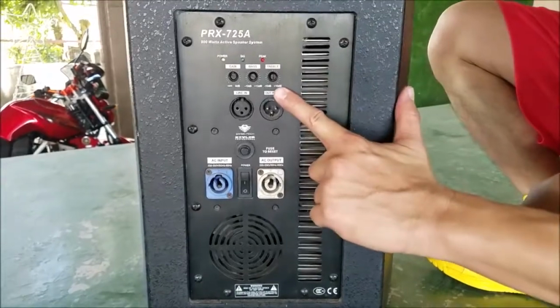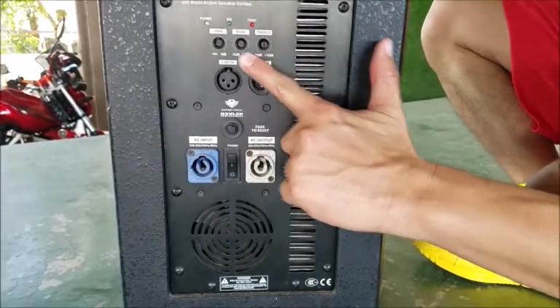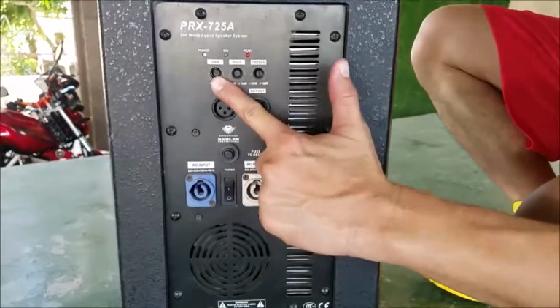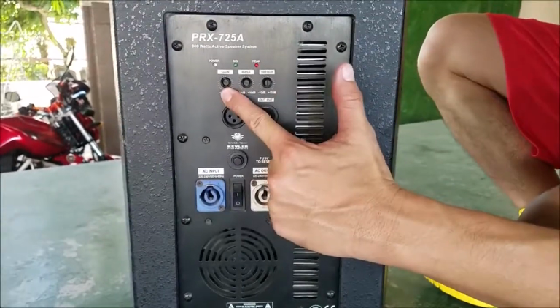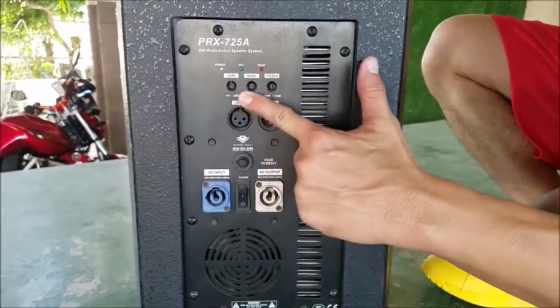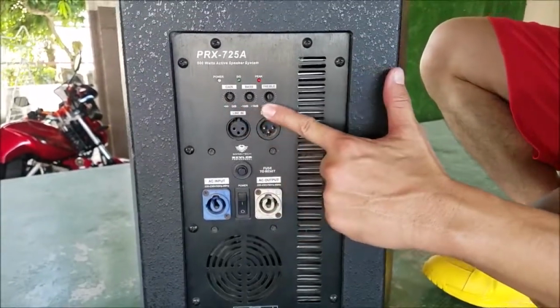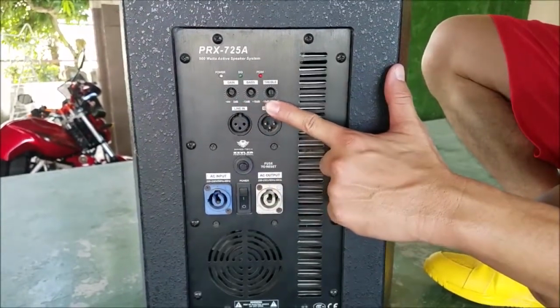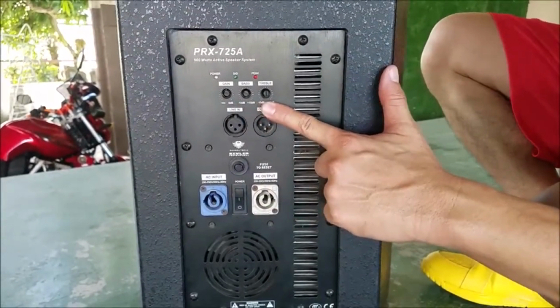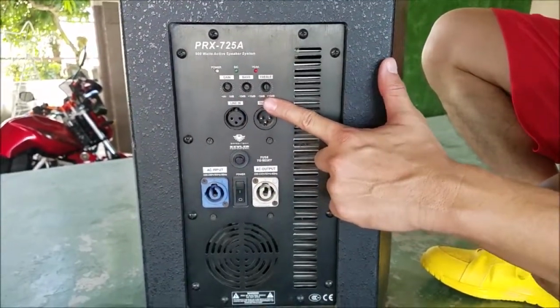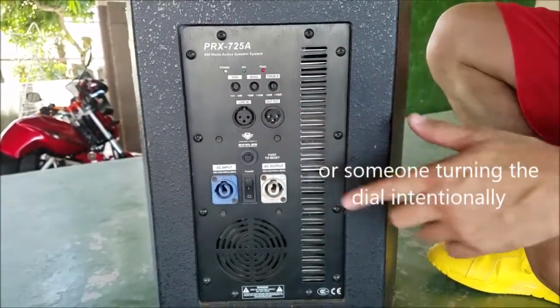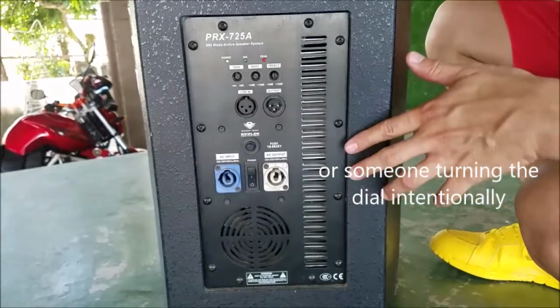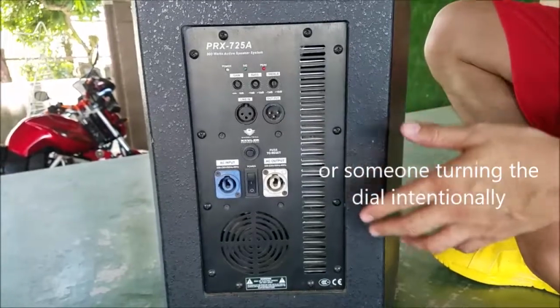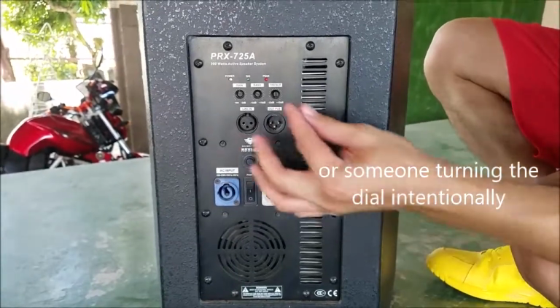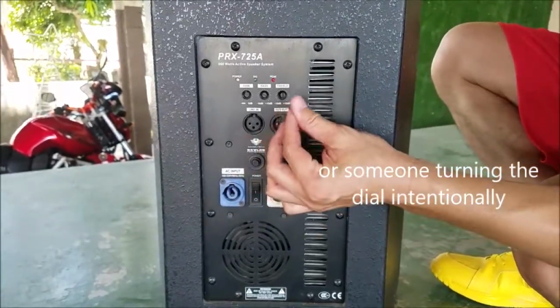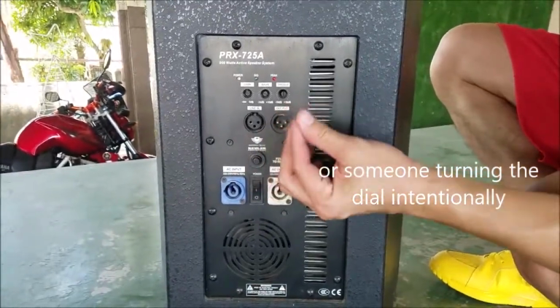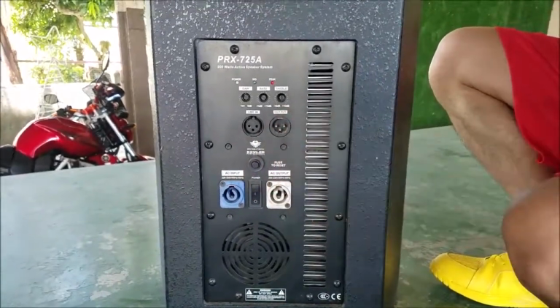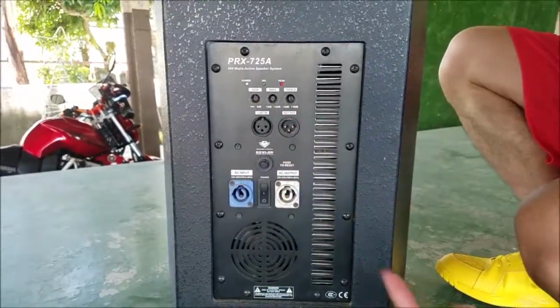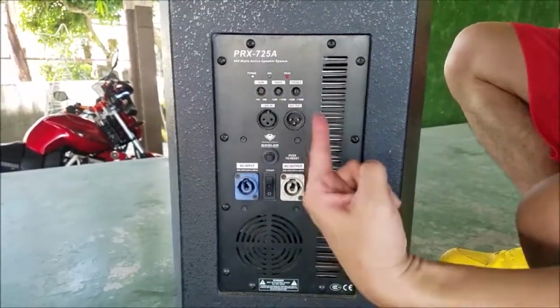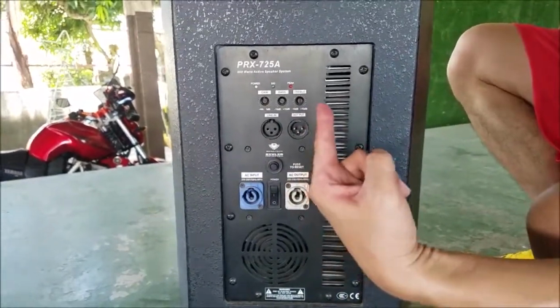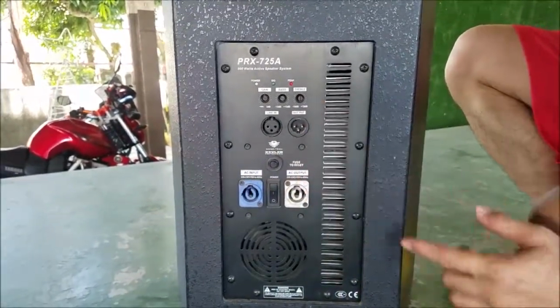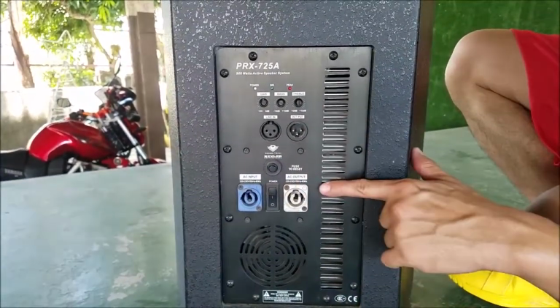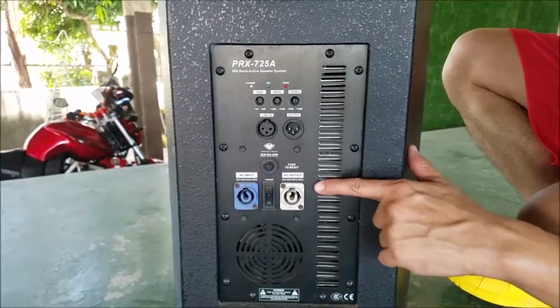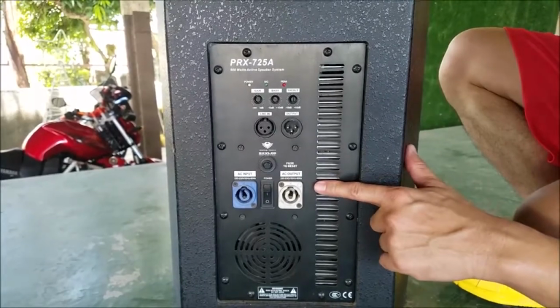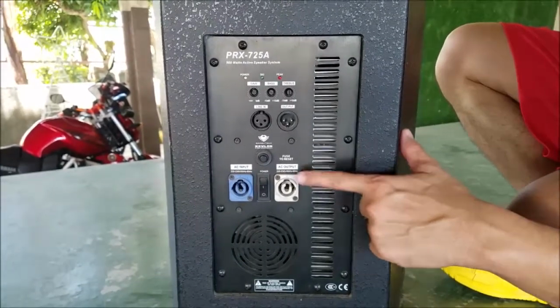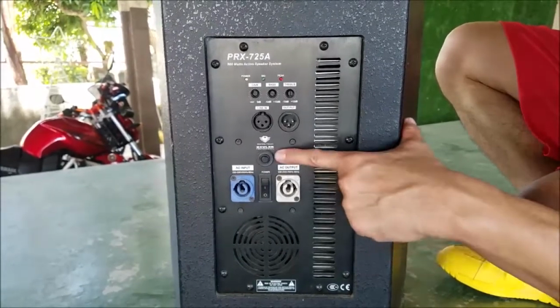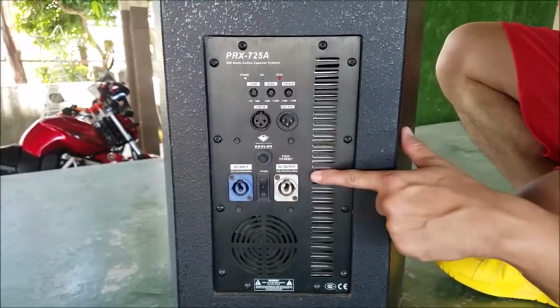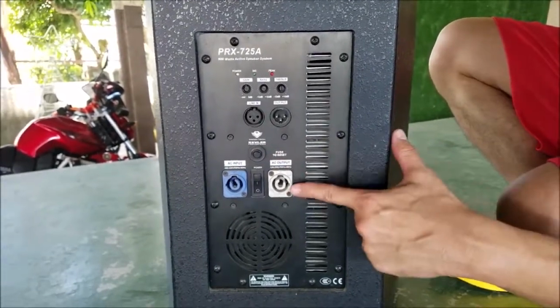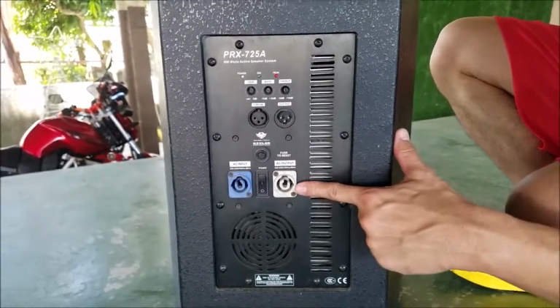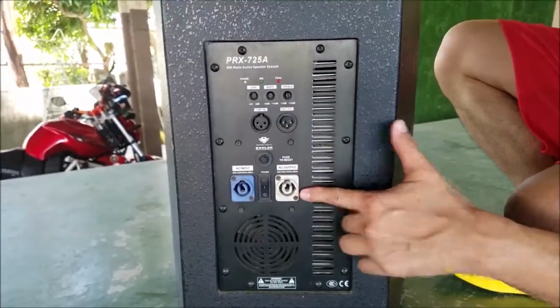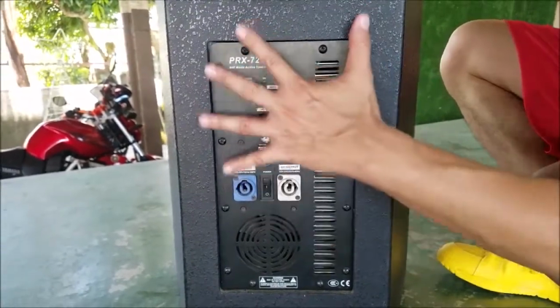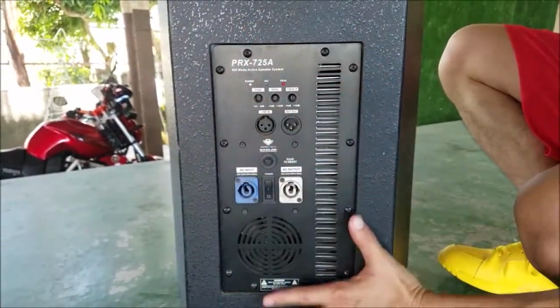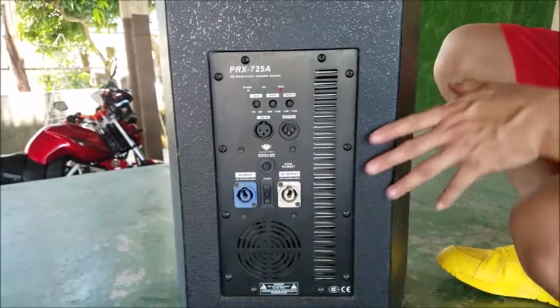The dials are recessed to protect the system from someone accidentally turning the dial. So you have to insert a flat screwdriver. There's the fuse, the daisy chain, and this is the amp module.